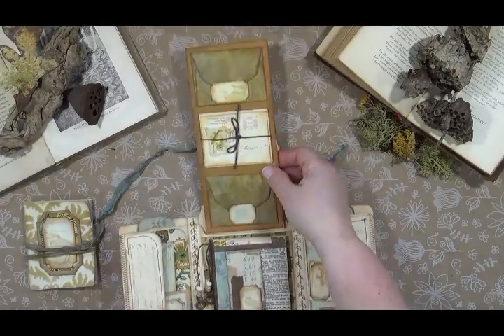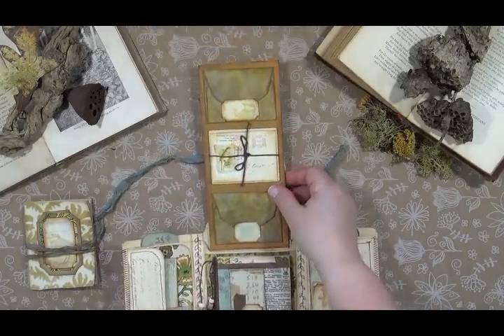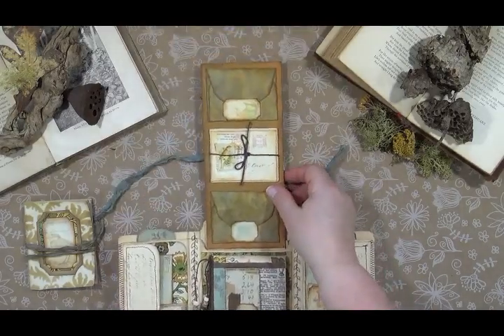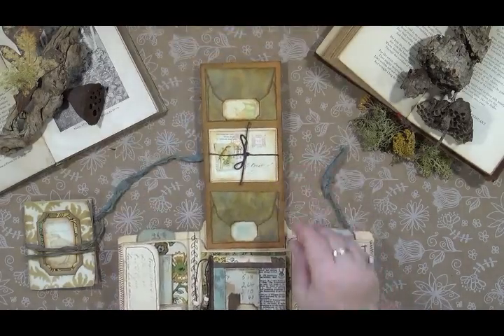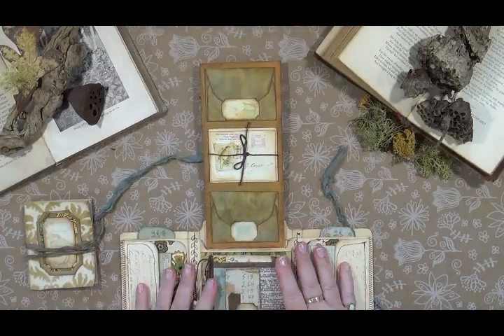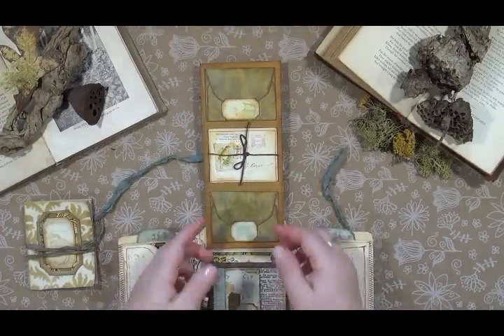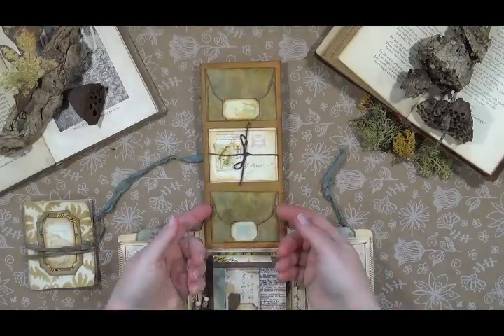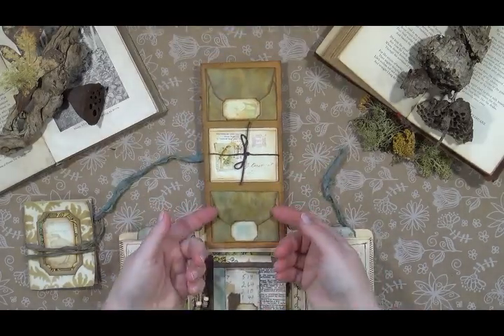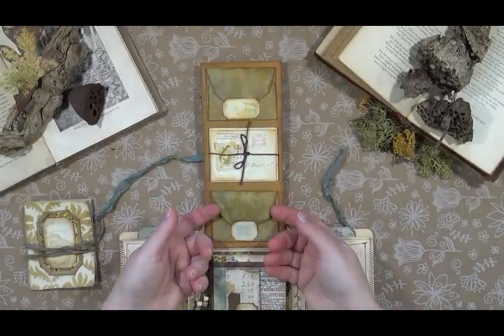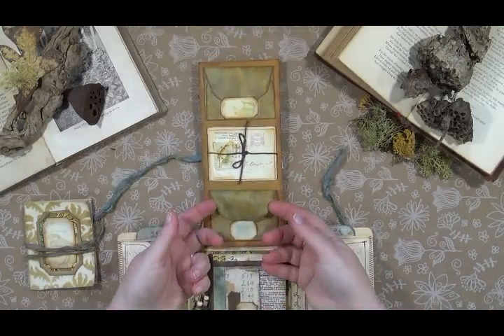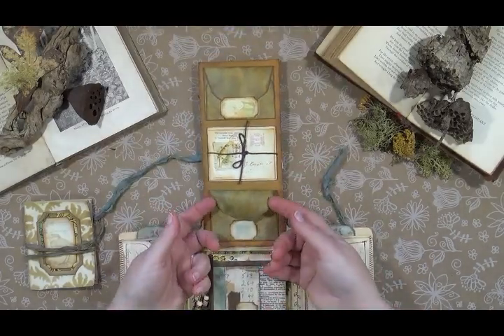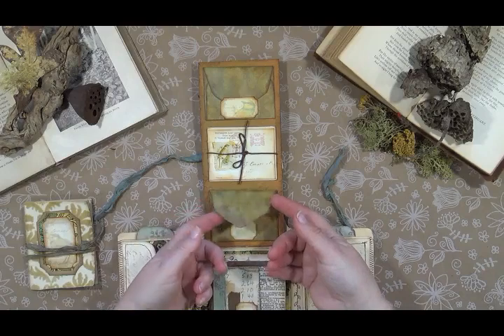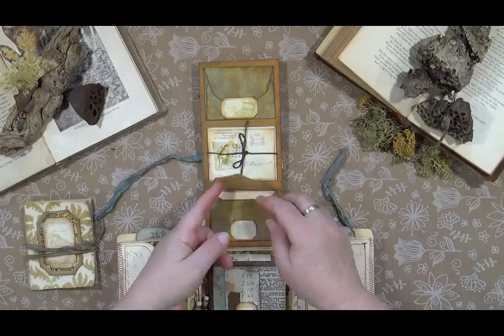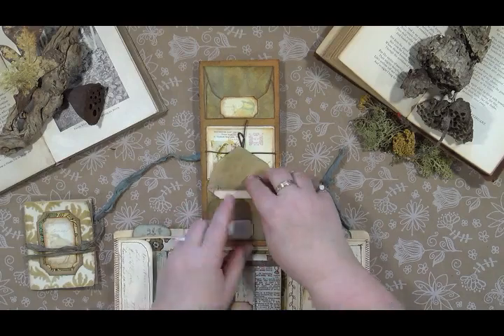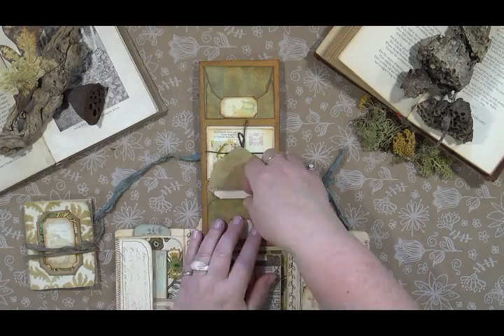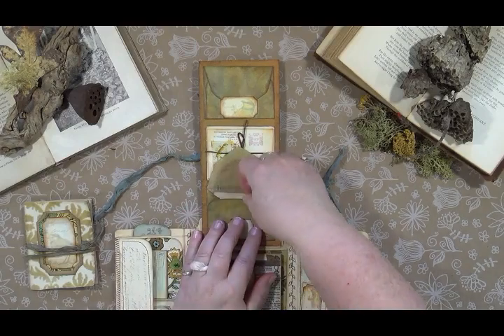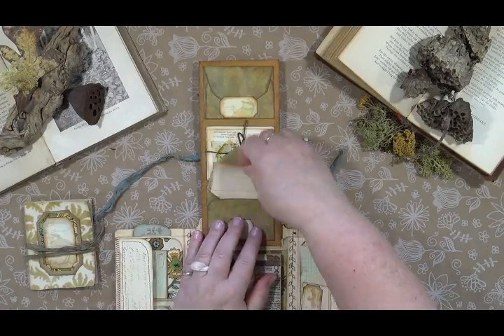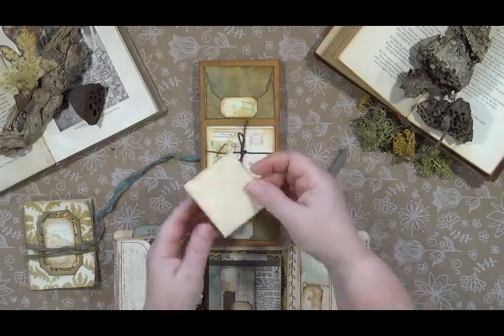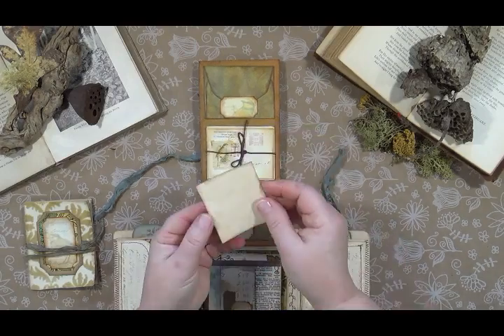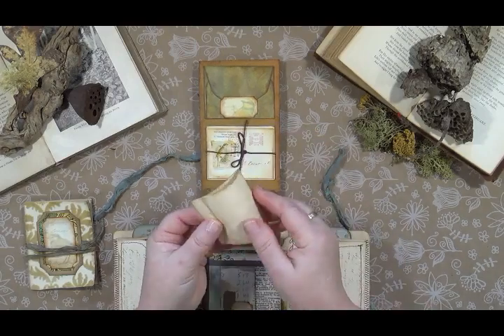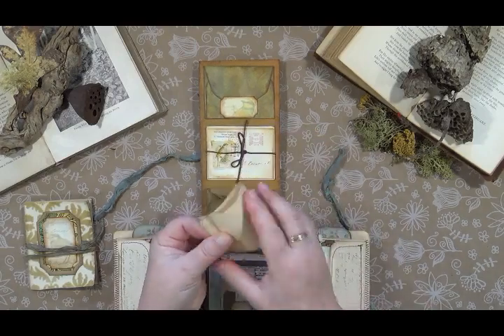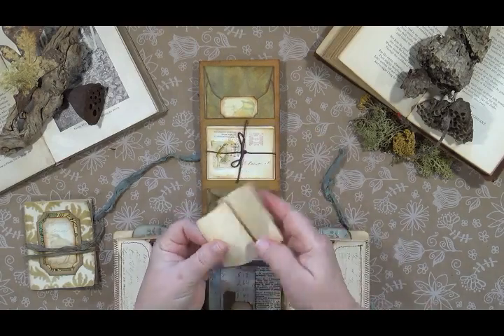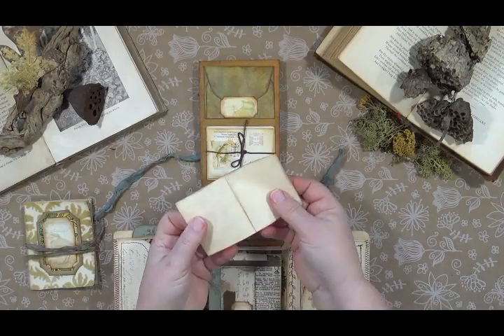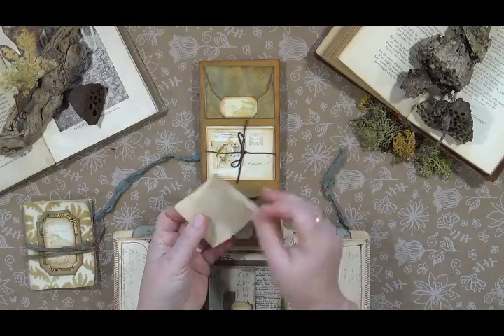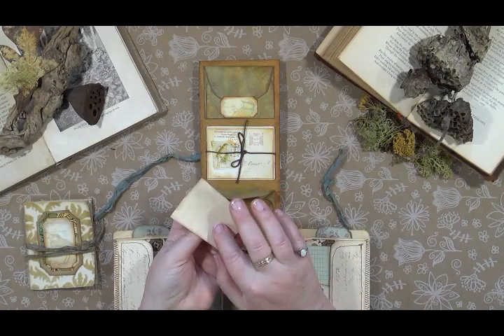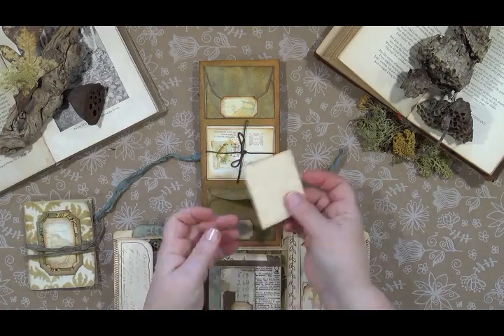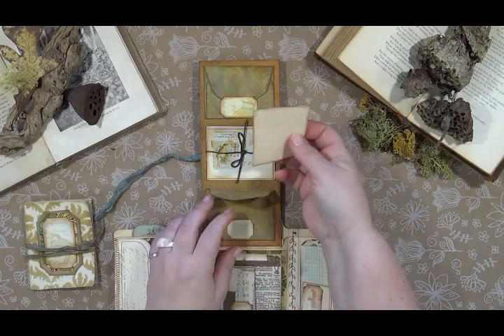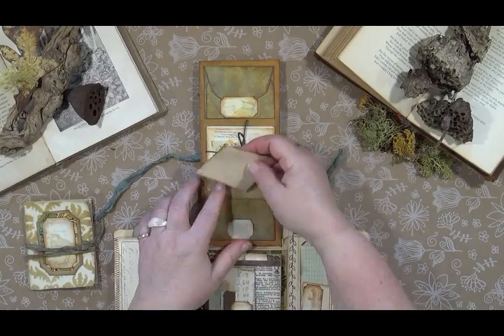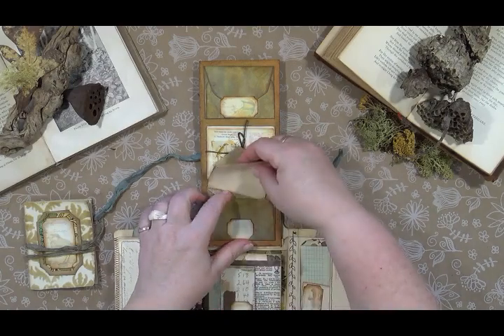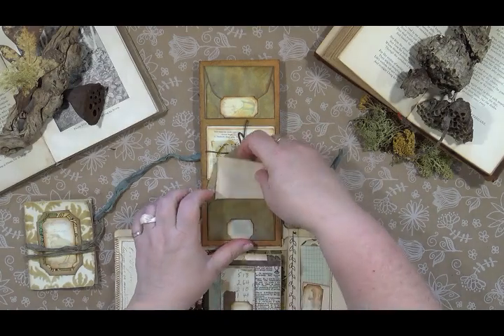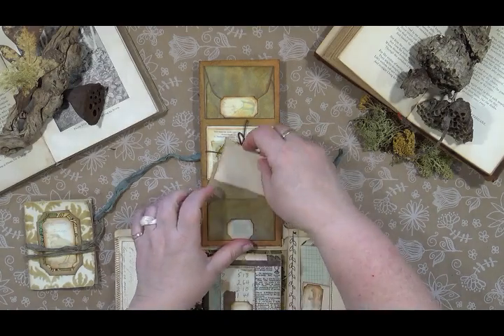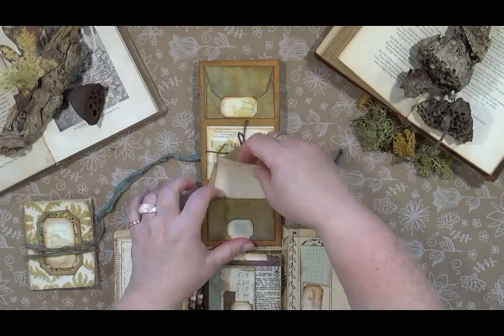On this side you have two little envelopes made of hand-painted paper, with little fold-outs that you can journal on. Both of these are exactly the same.